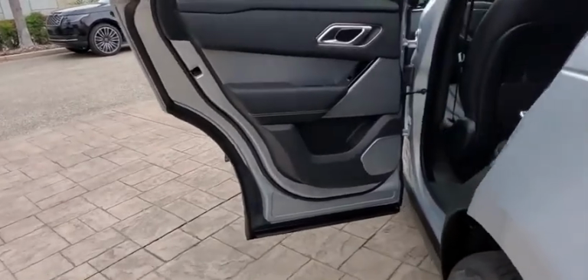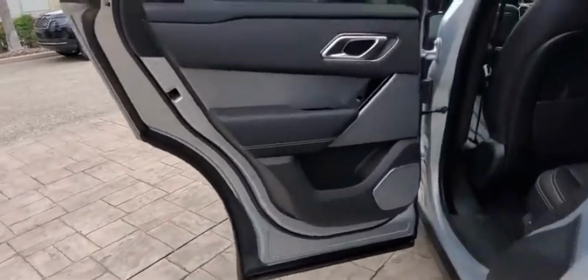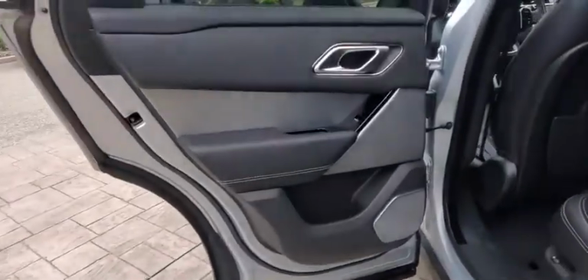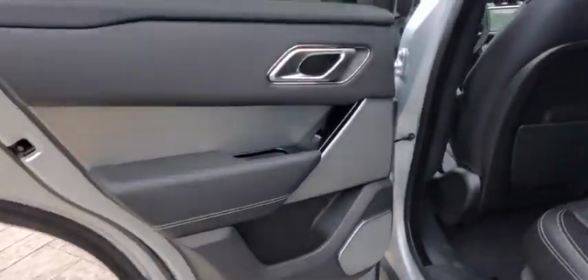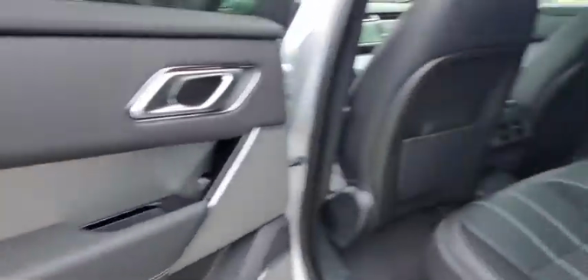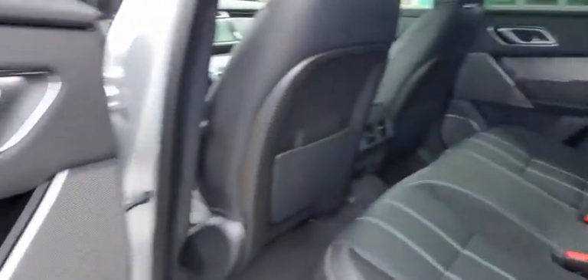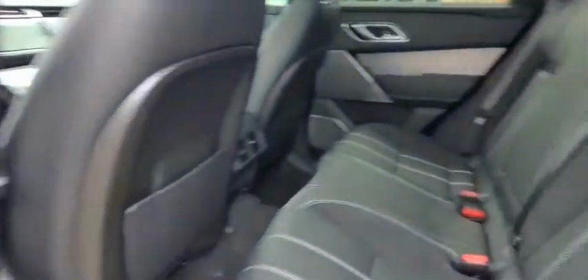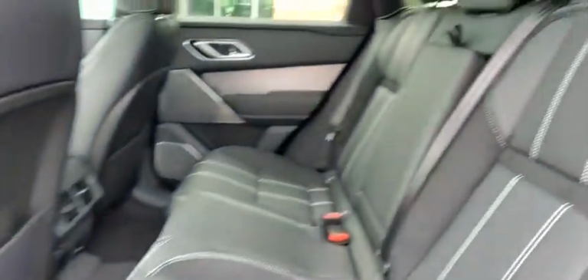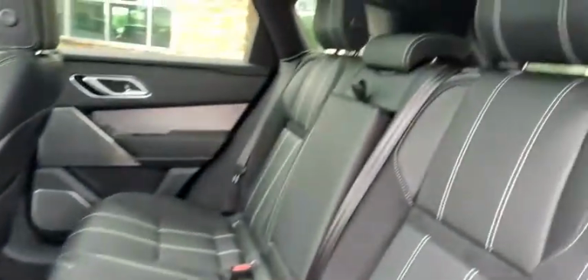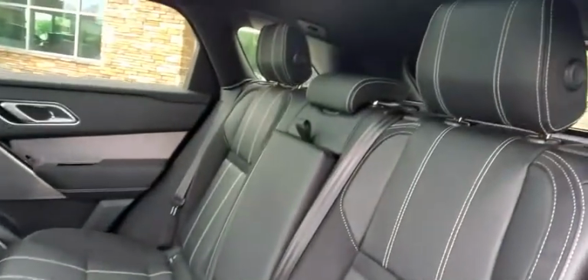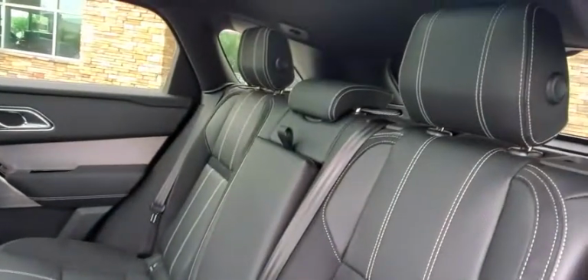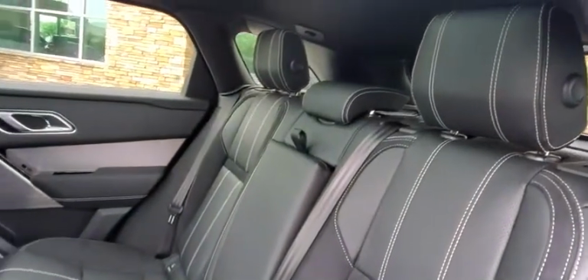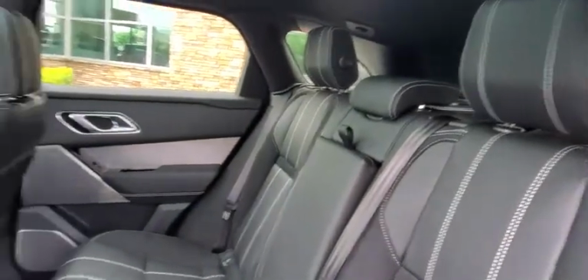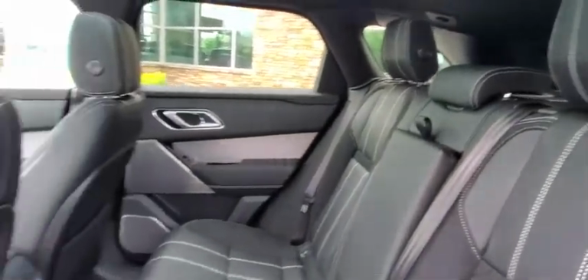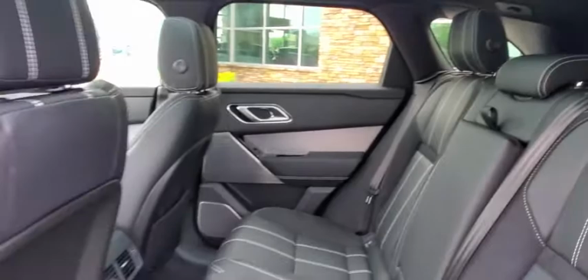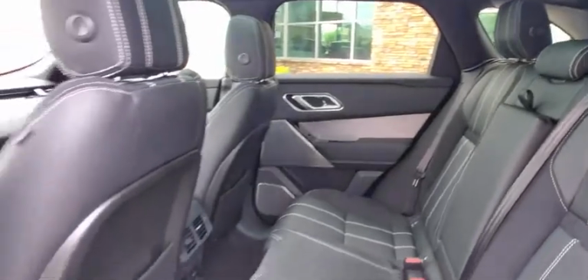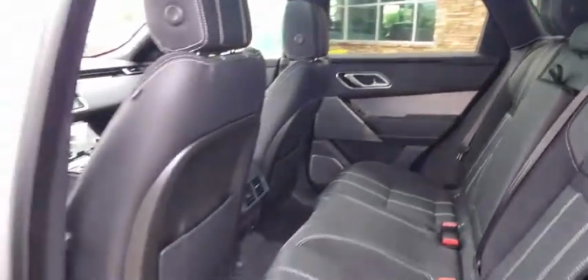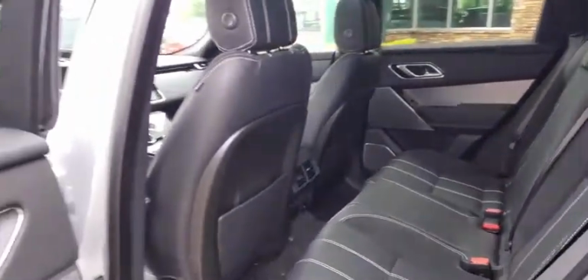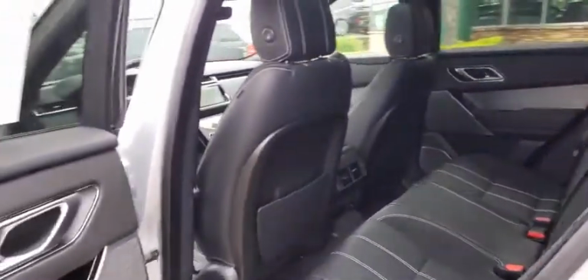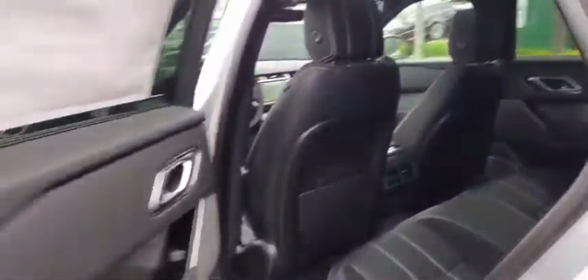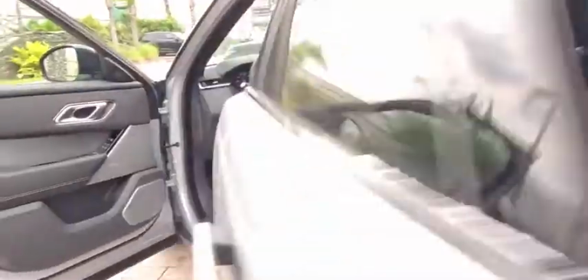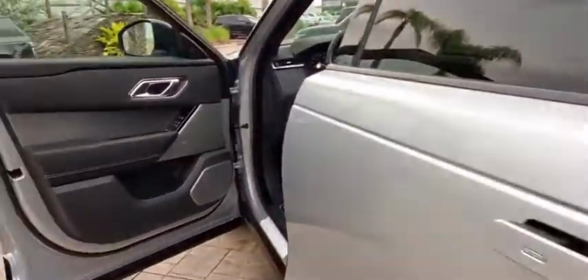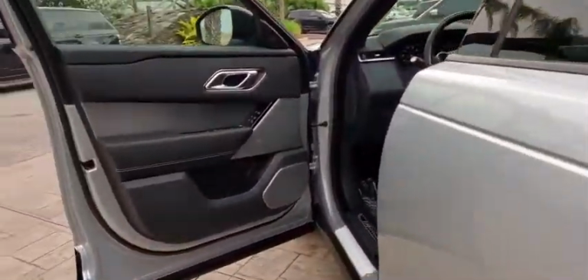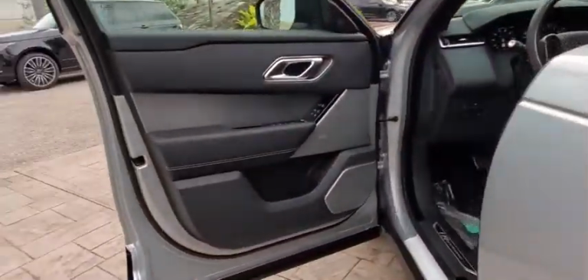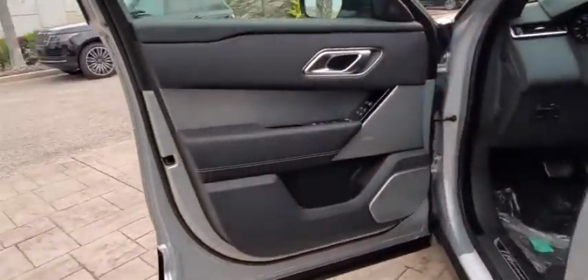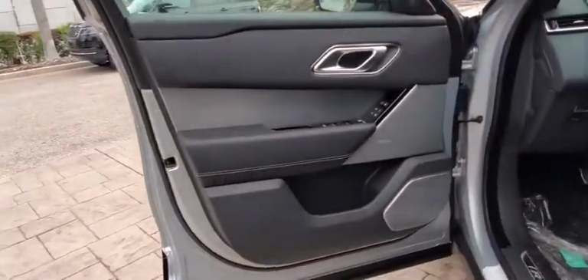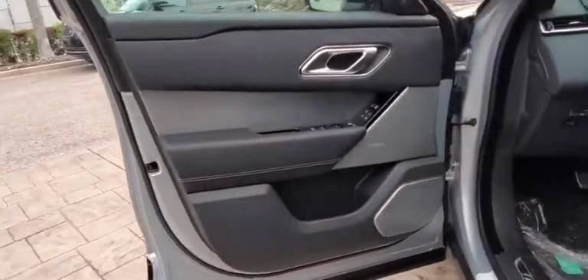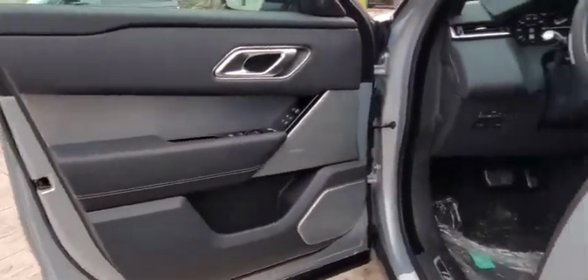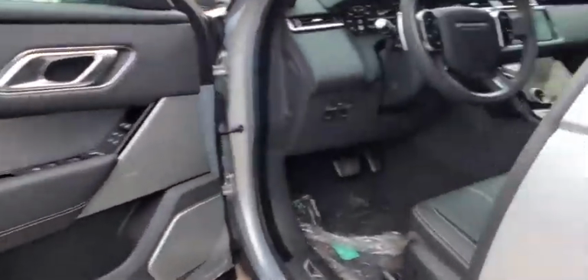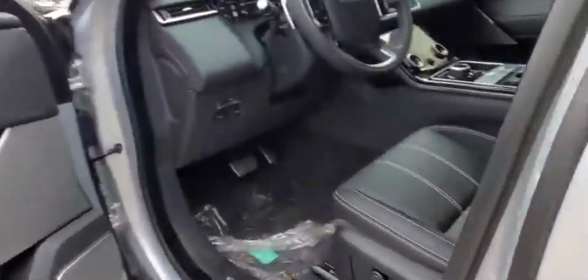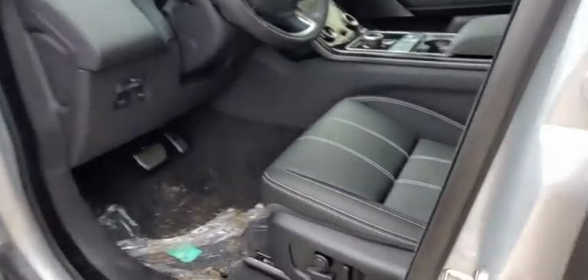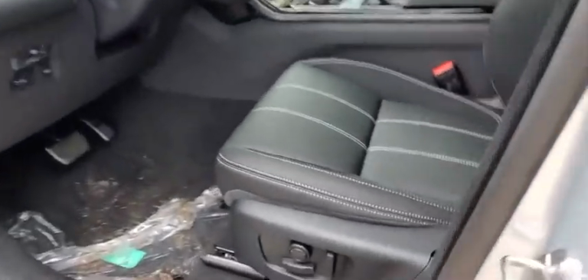Leather-wrapped steering wheel, Bluetooth, power steering, adjustable steering wheel, aluminum wheels, keyless start, hard disk drive media storage, cruise control, auto-dimming rear-view mirror.